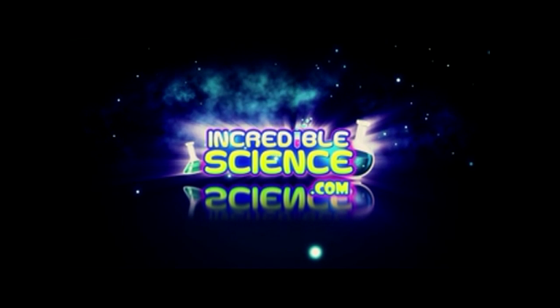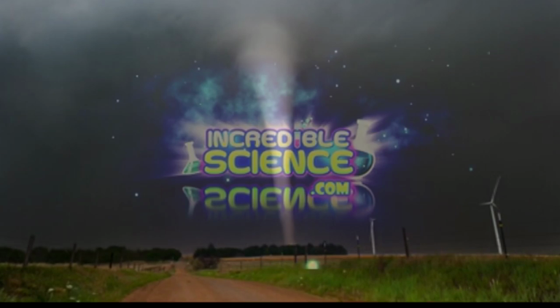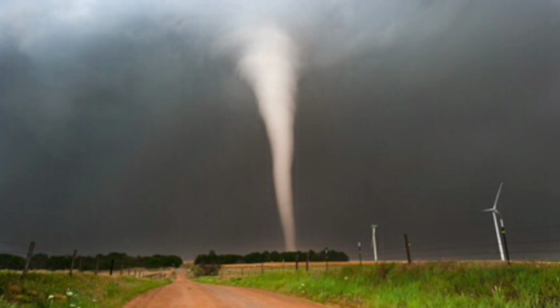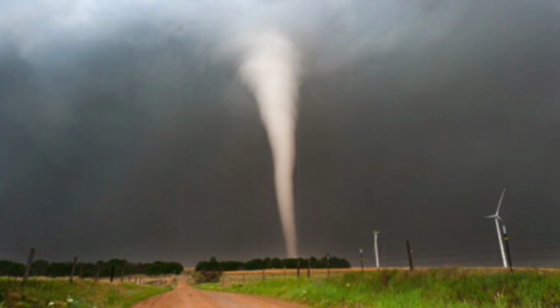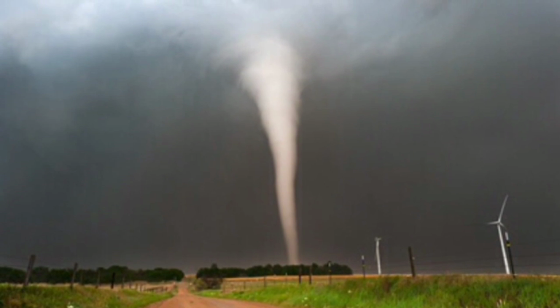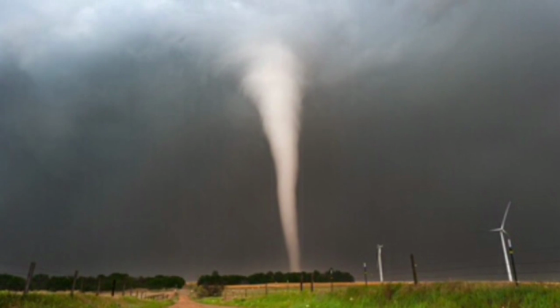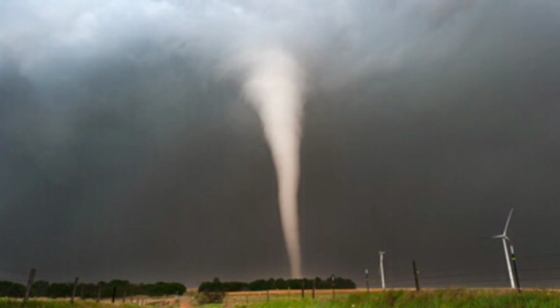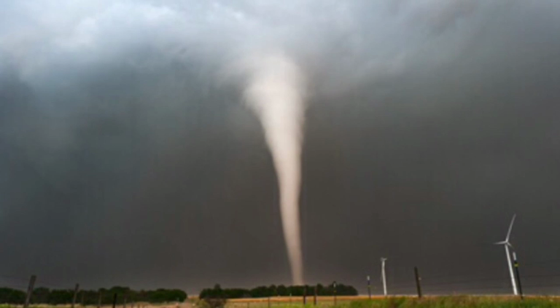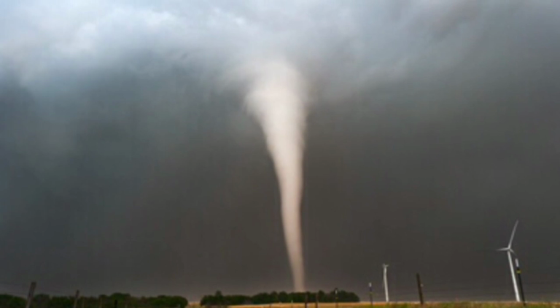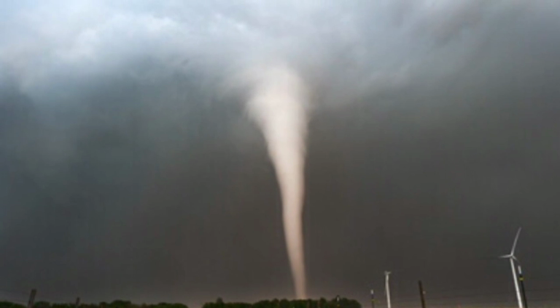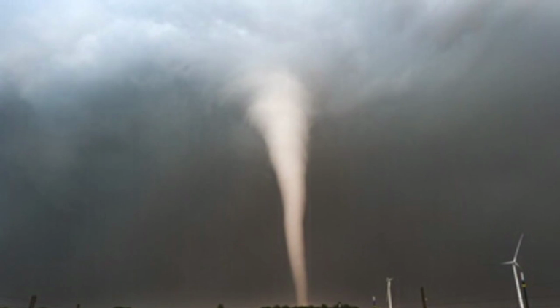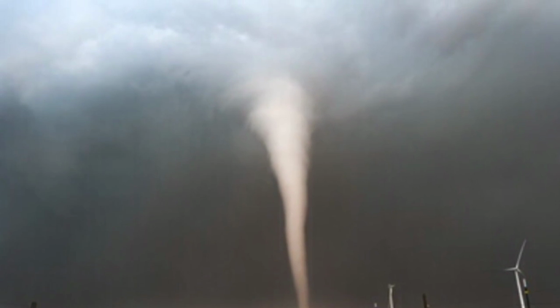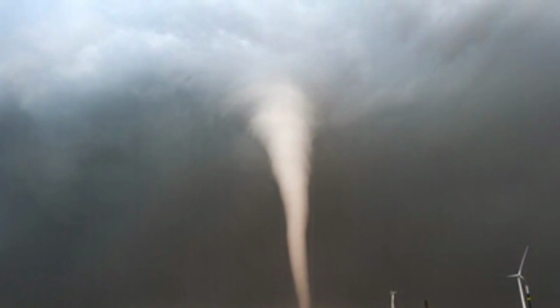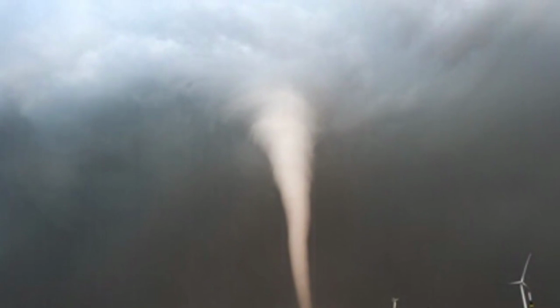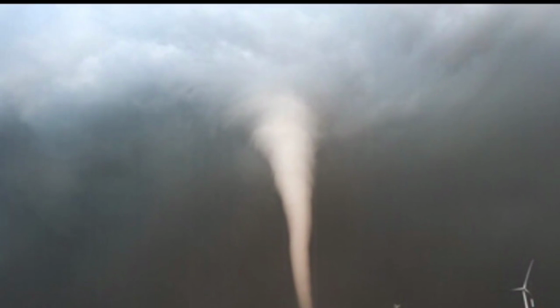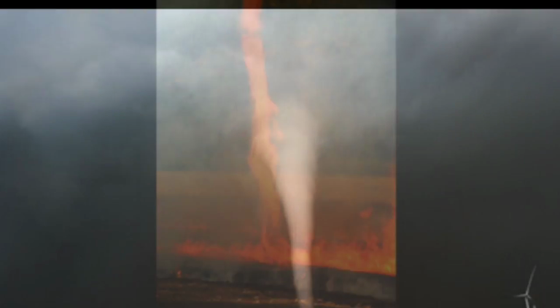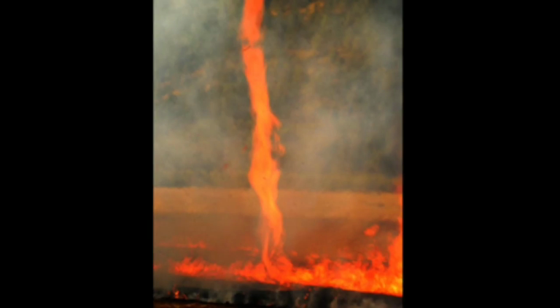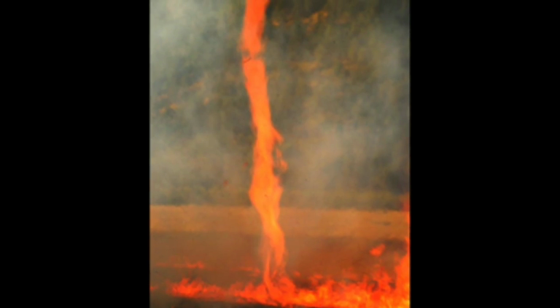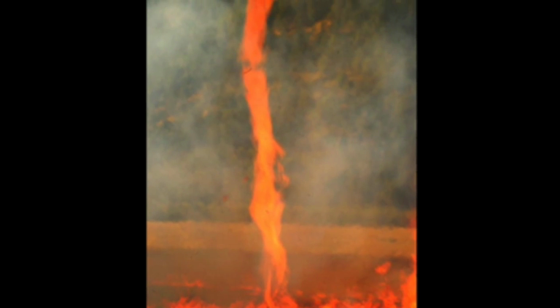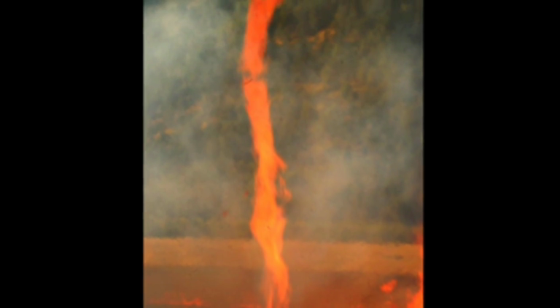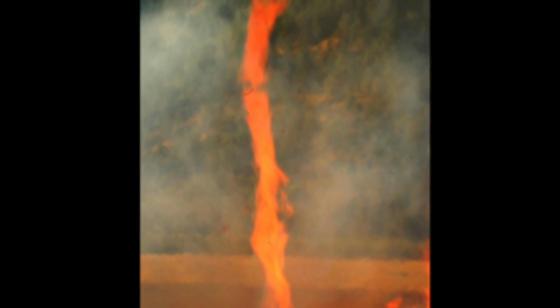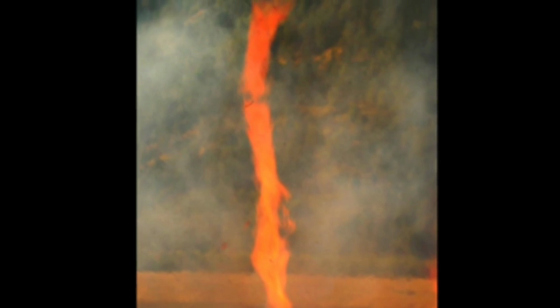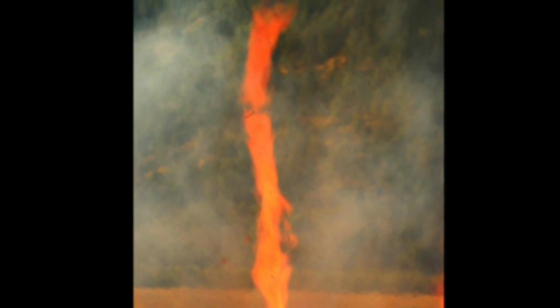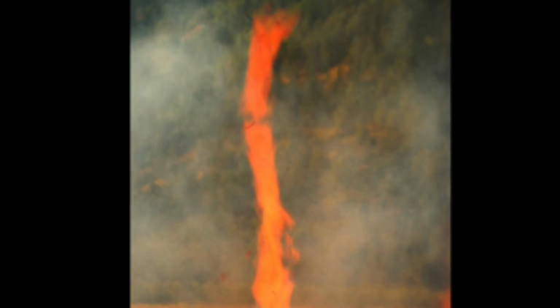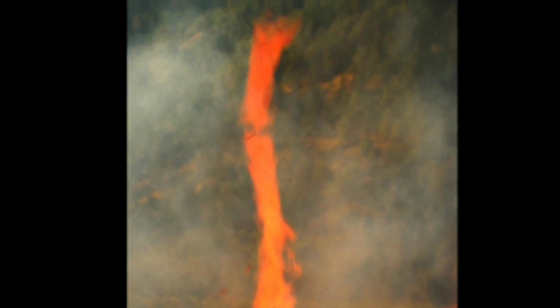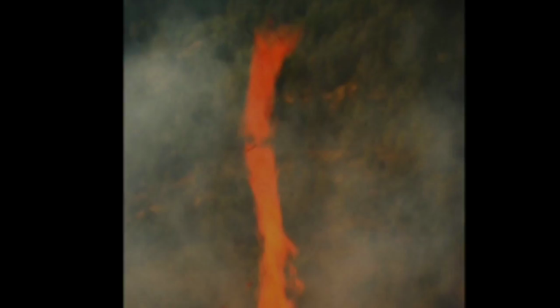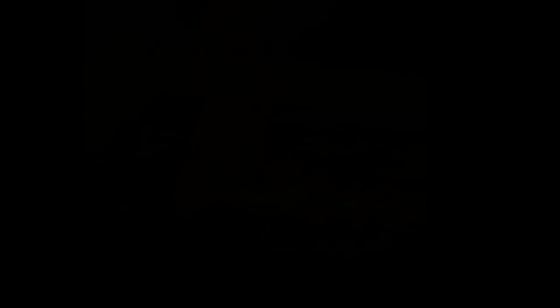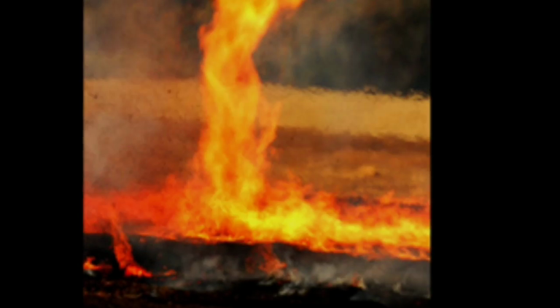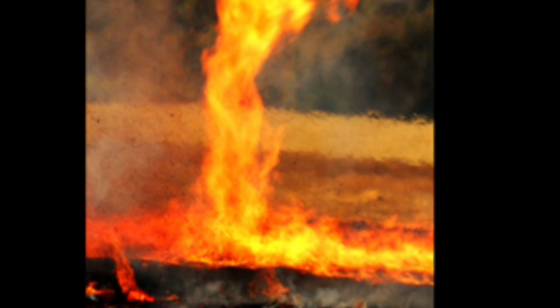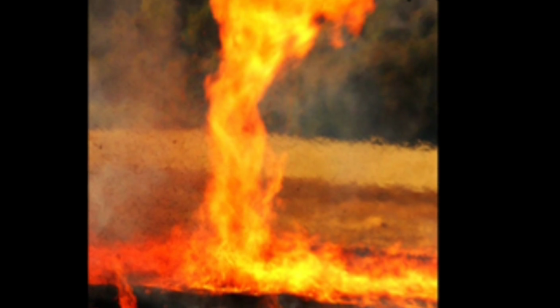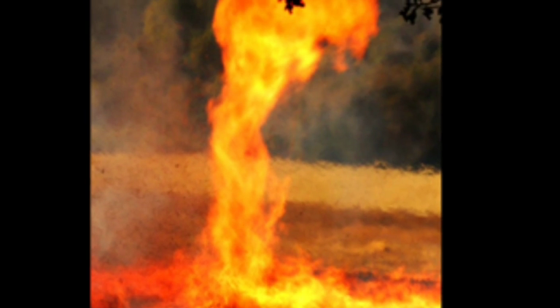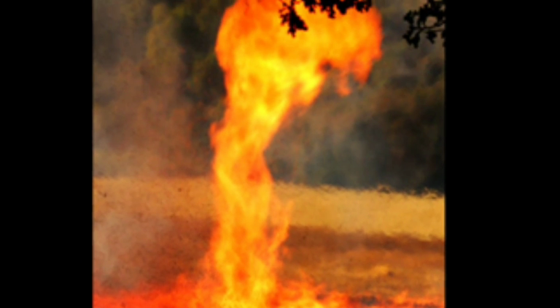As massive and terrifying as a tornado is, imagine adding heat, ash, and burning flames to it. A fire tornado. These things exist, and here's how you make a mini one.